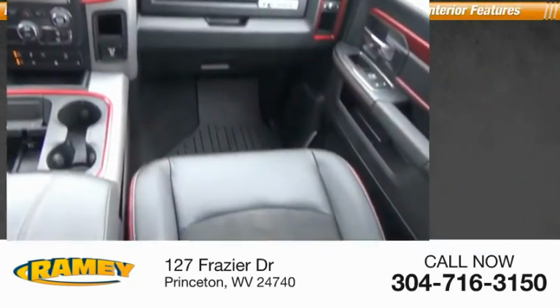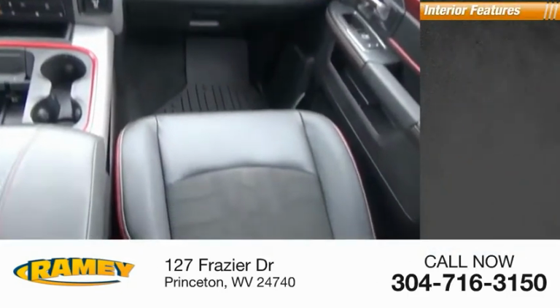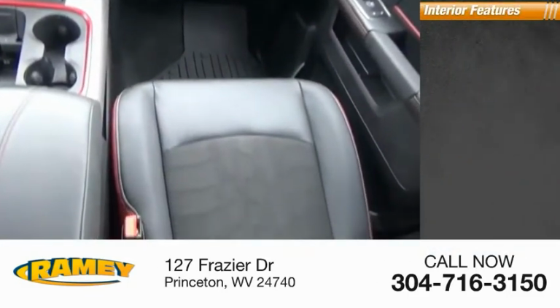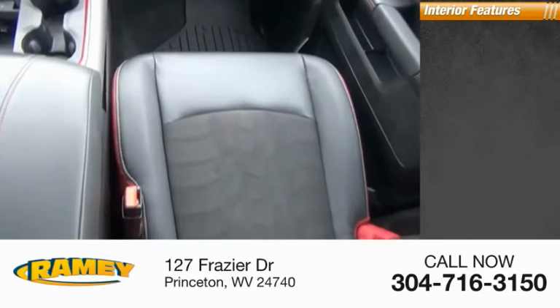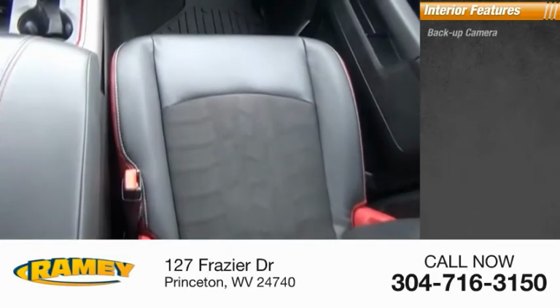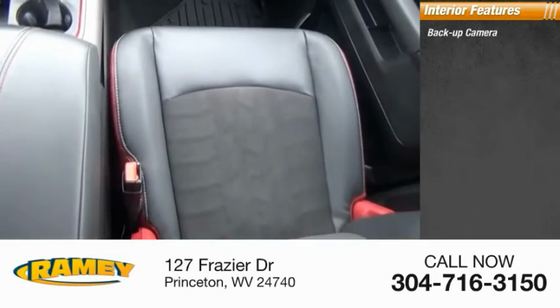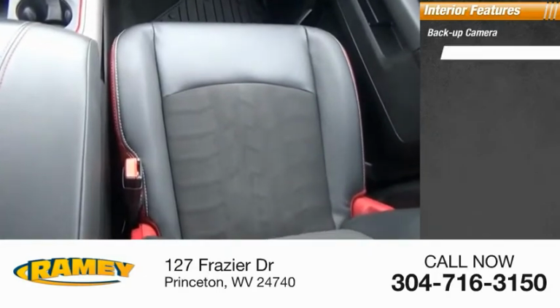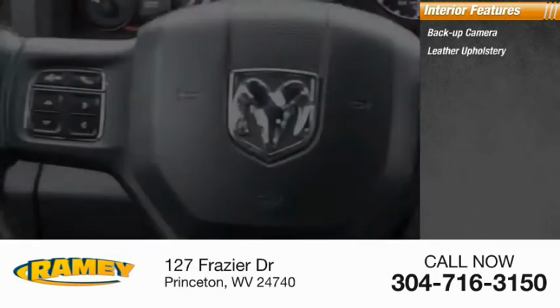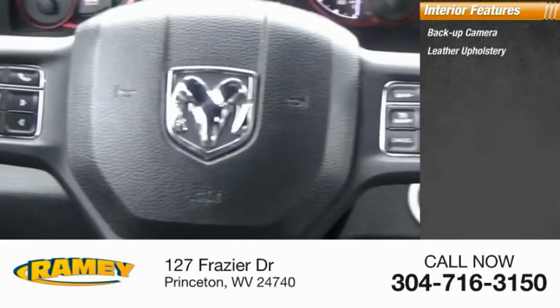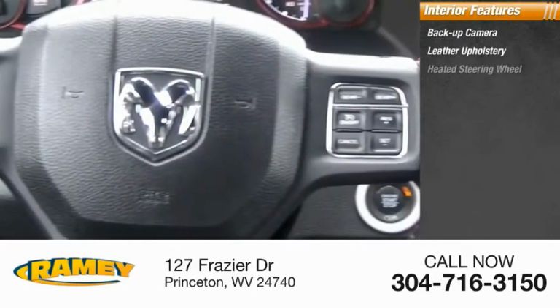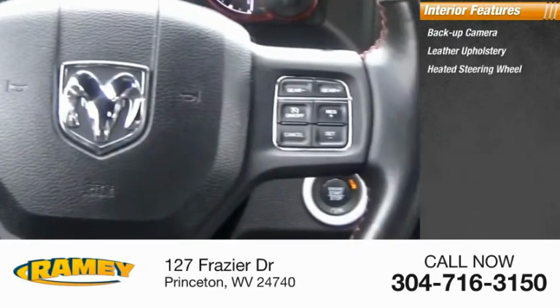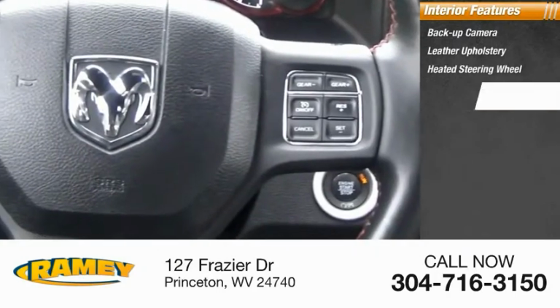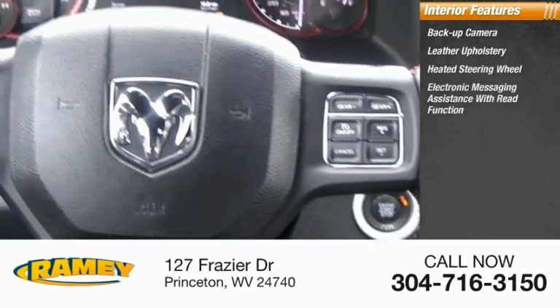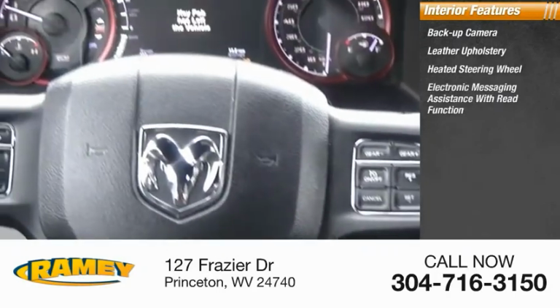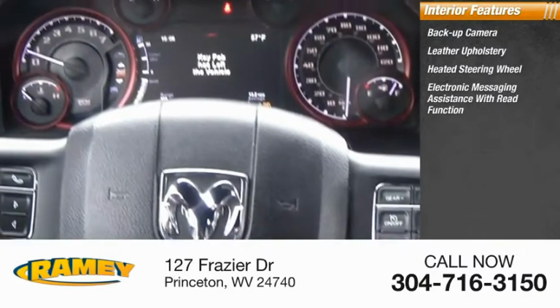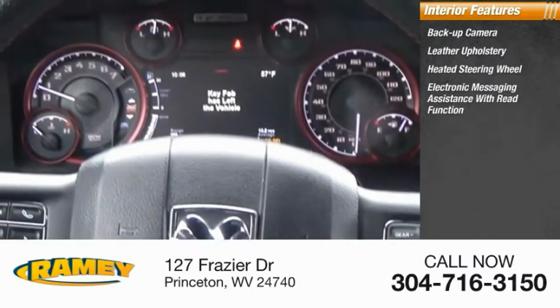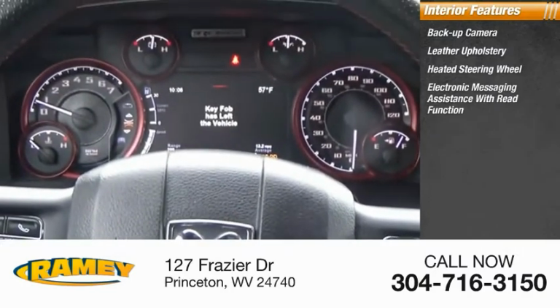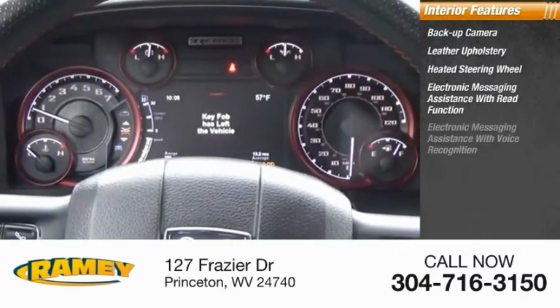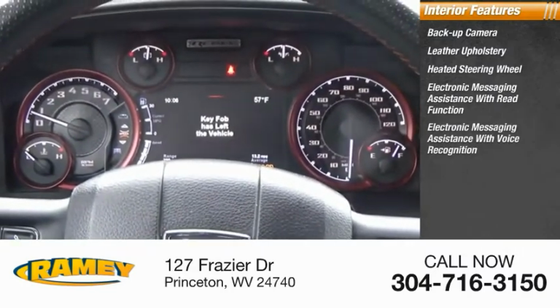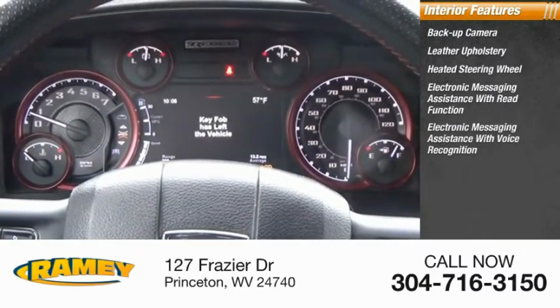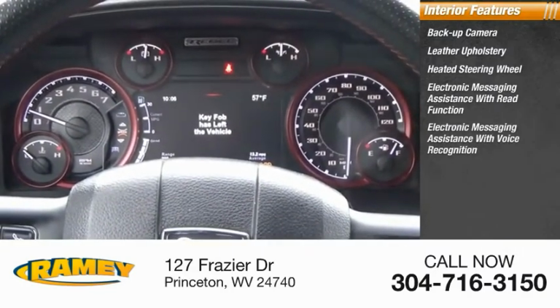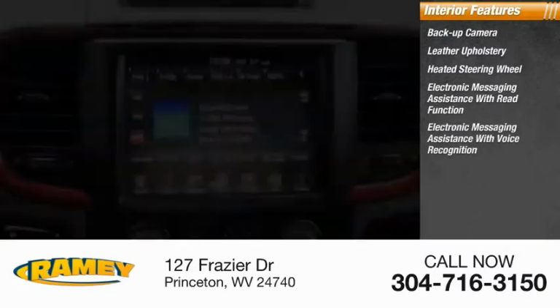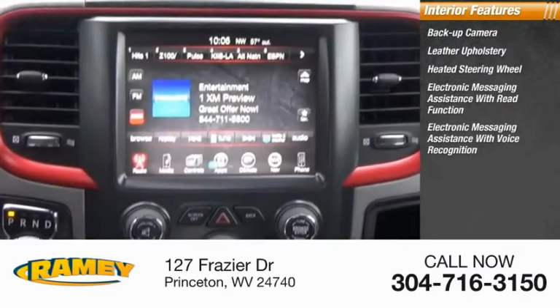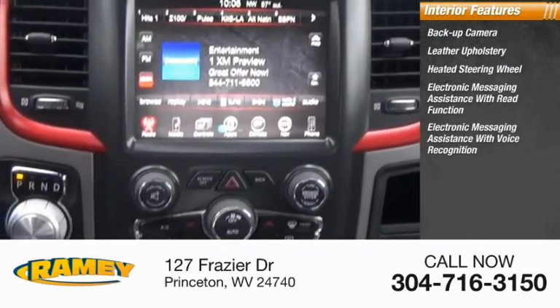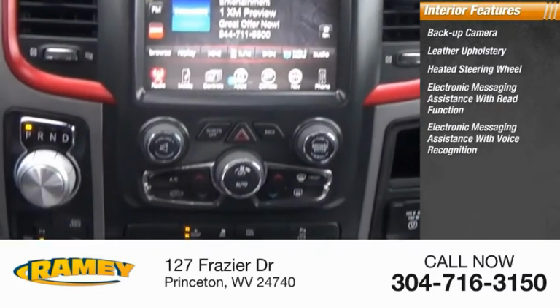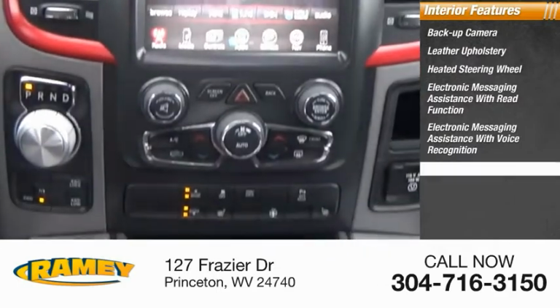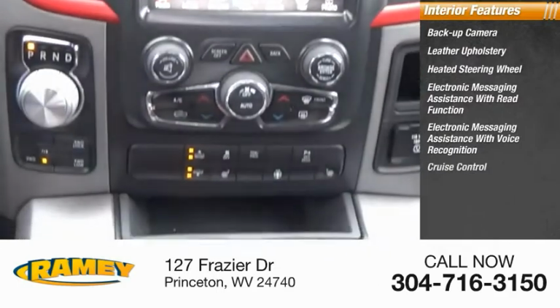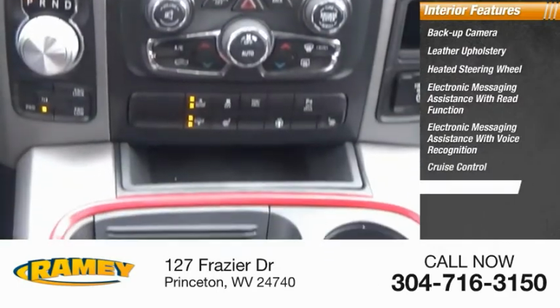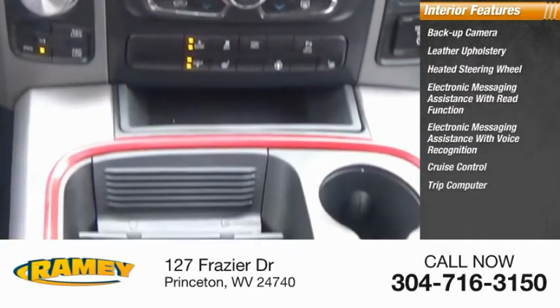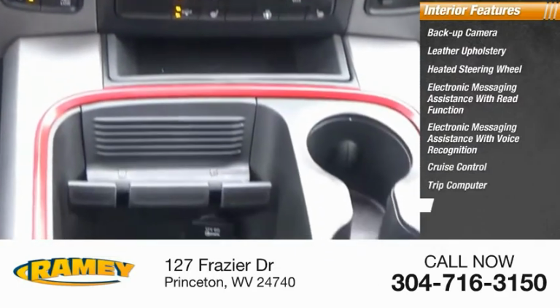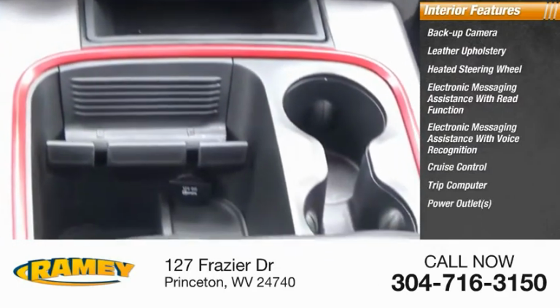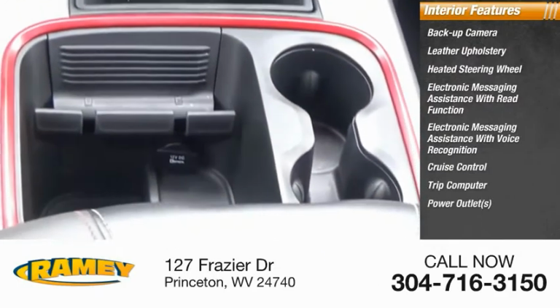Inside you'll find a backup camera, leather upholstery, heated steering wheel, electronic messaging assistance with read function, electronic messaging assistance with voice recognition, cruise control, trip computer, power outlets, and child safety locks.